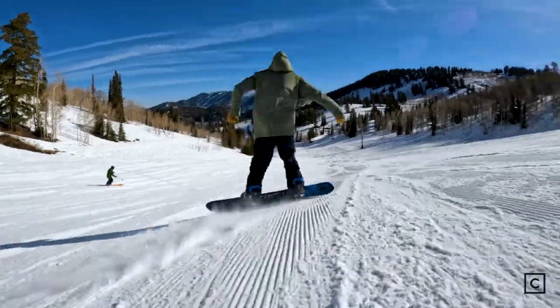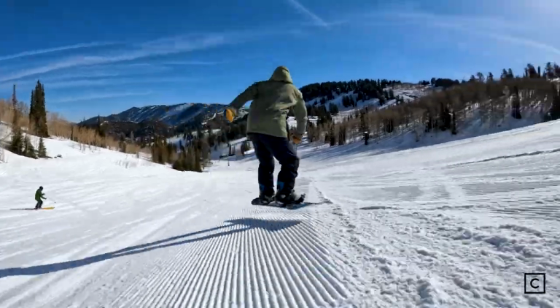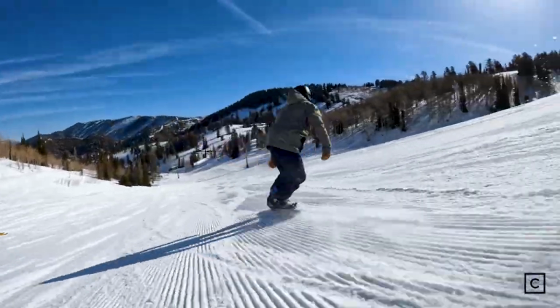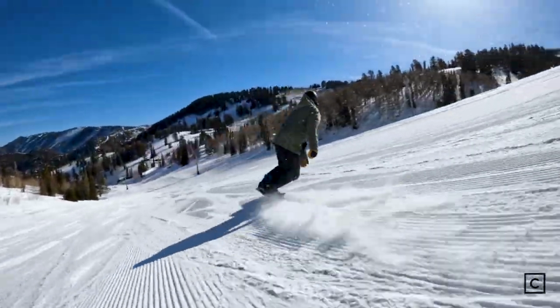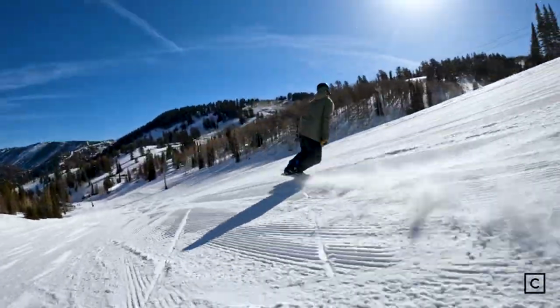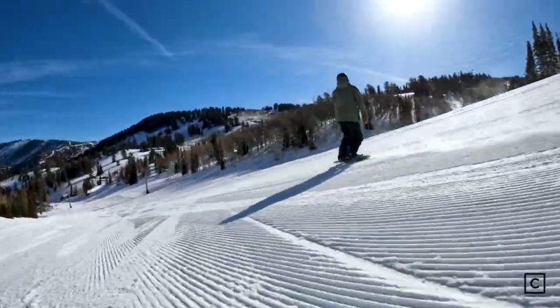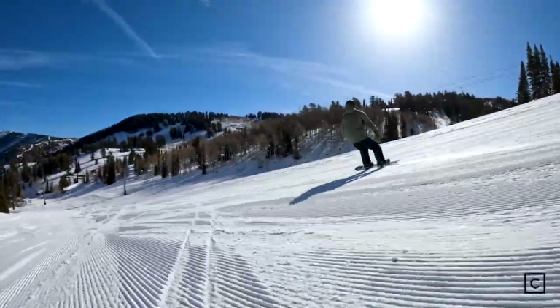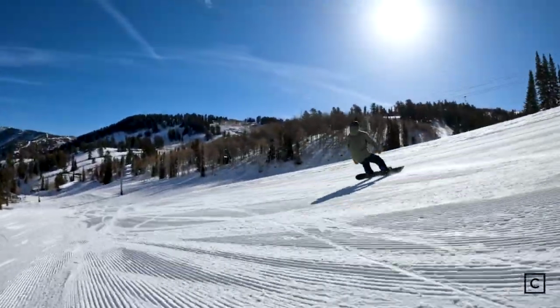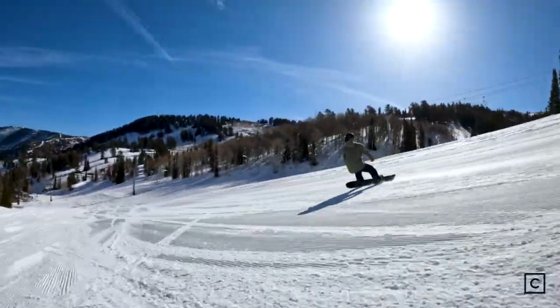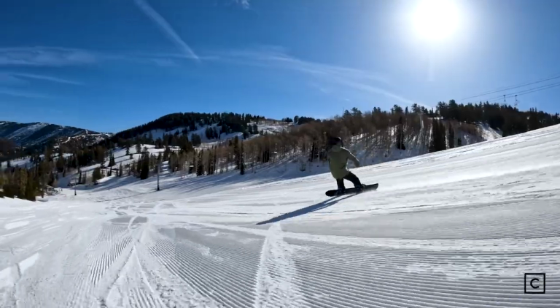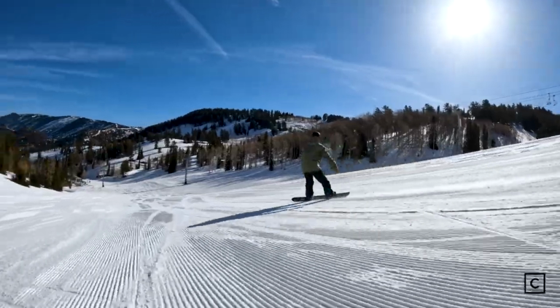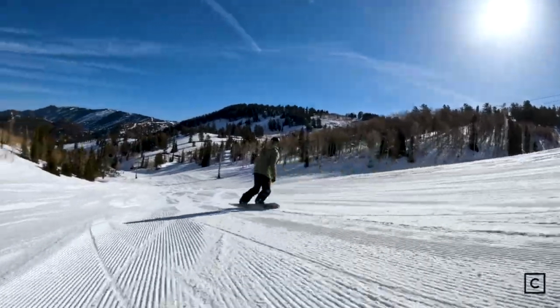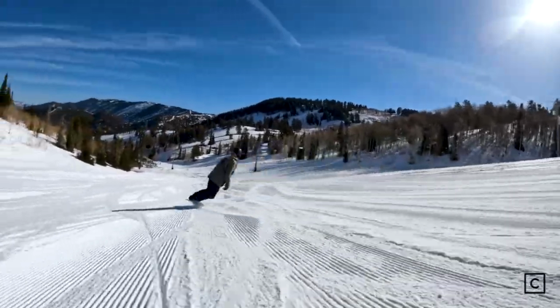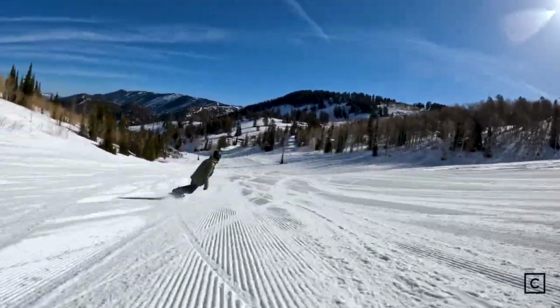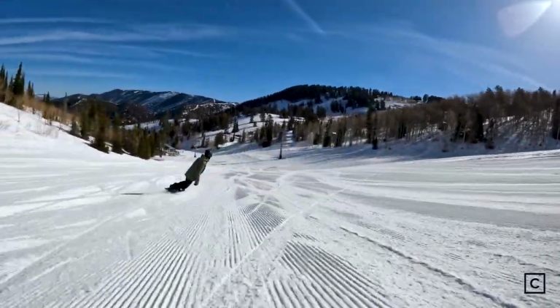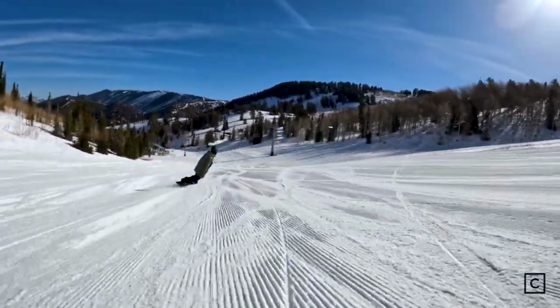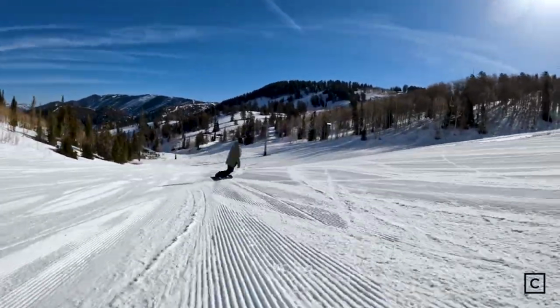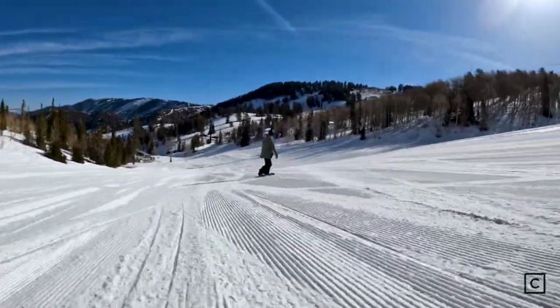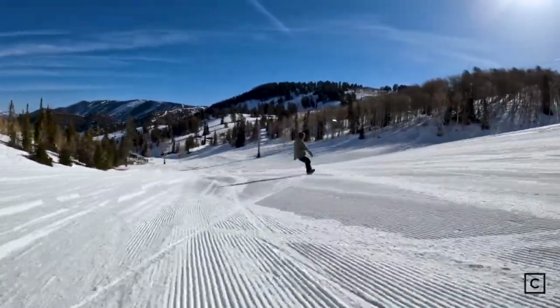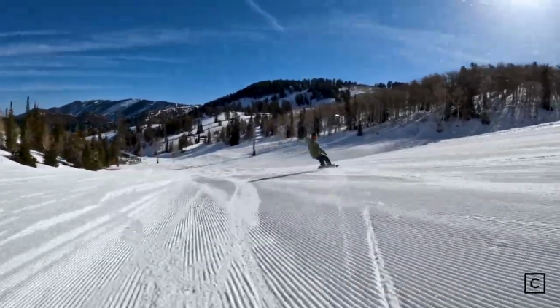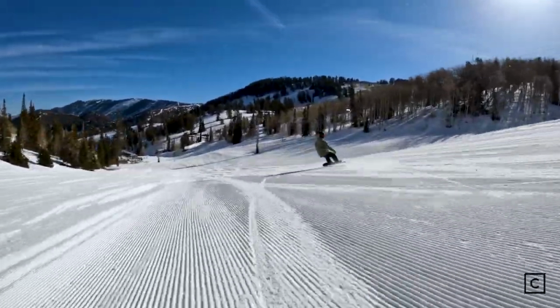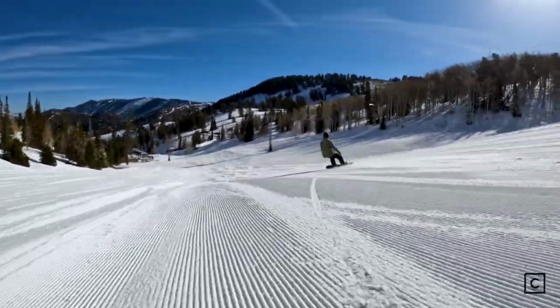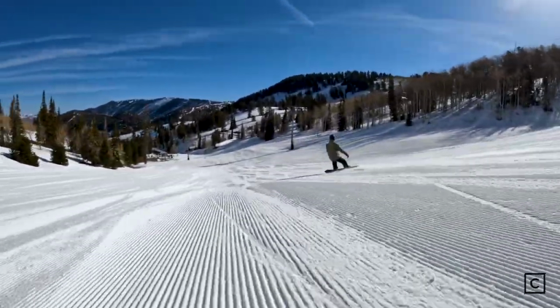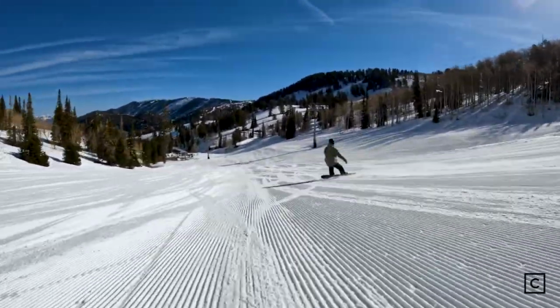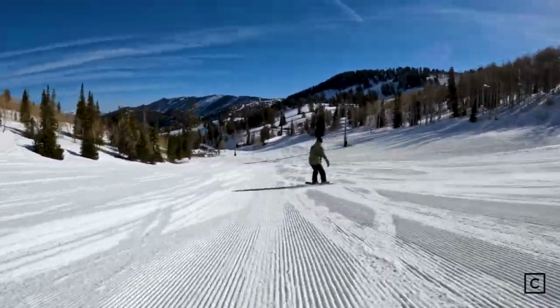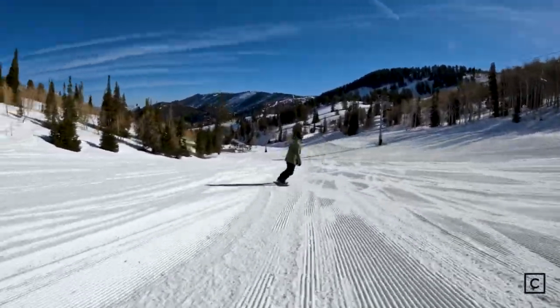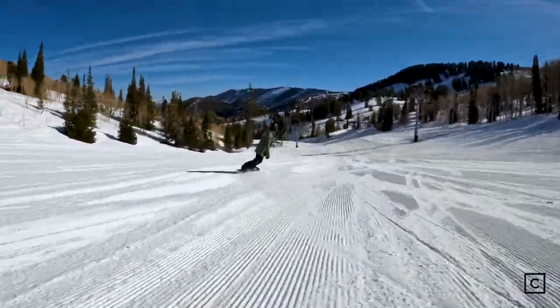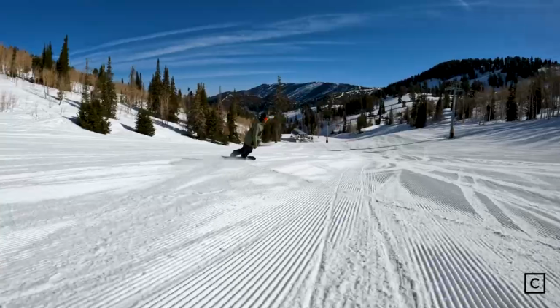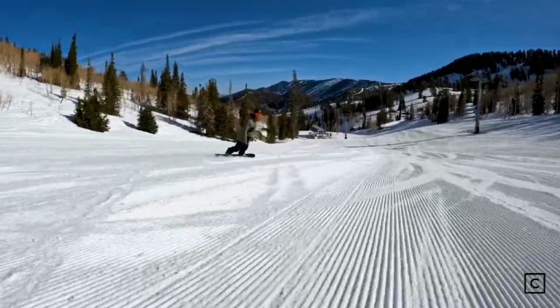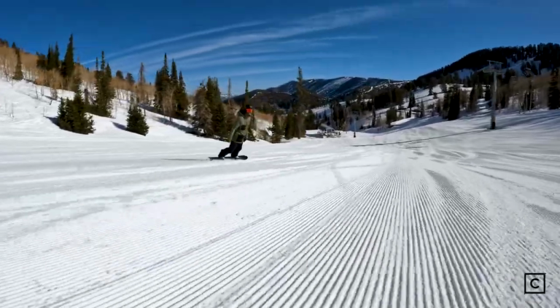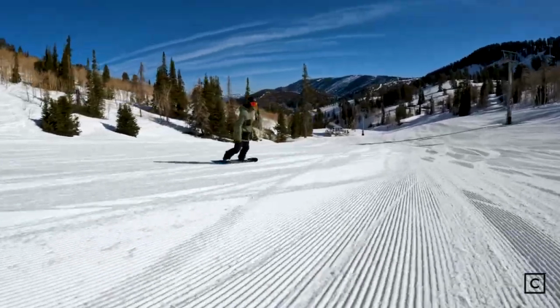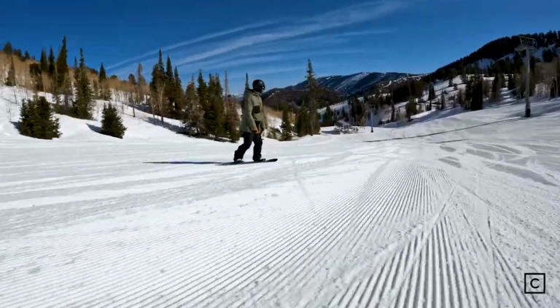Great for carving for sure, all-mountain, and if you want to get in powder, I'm sure this thing would do great in that, but if you are strictly looking for a powder board, I'd still maybe look for something else.